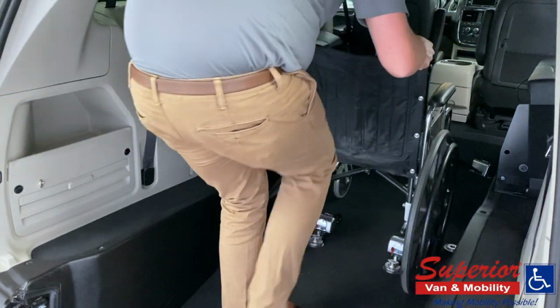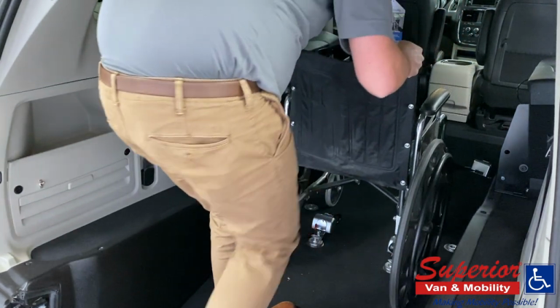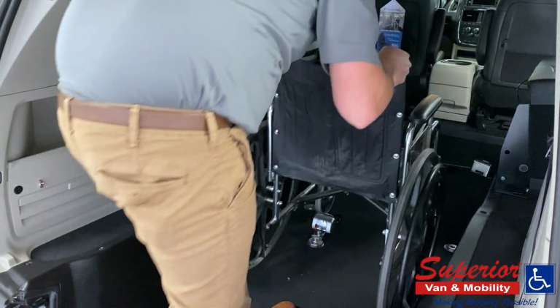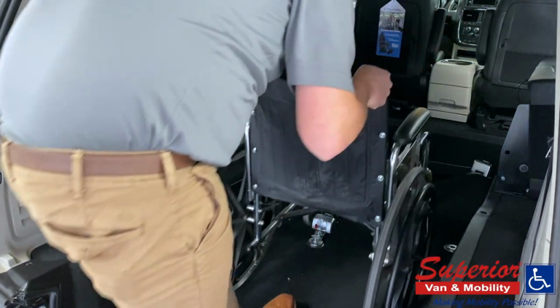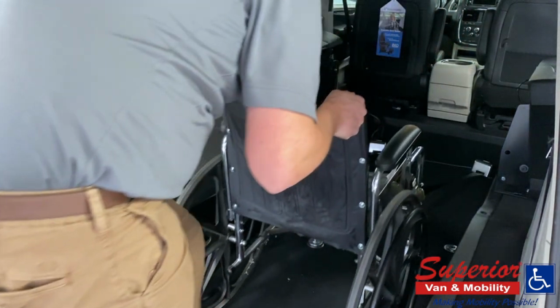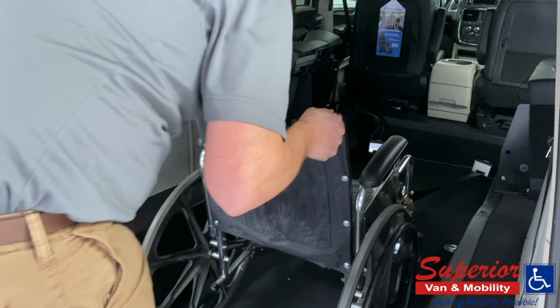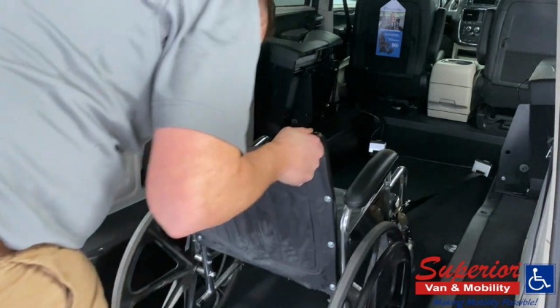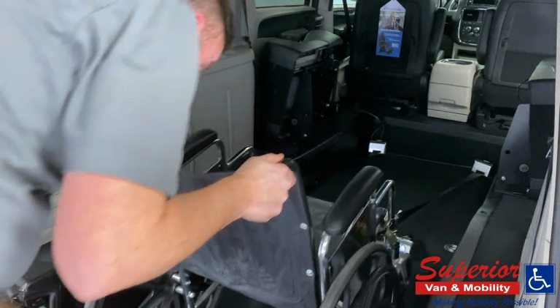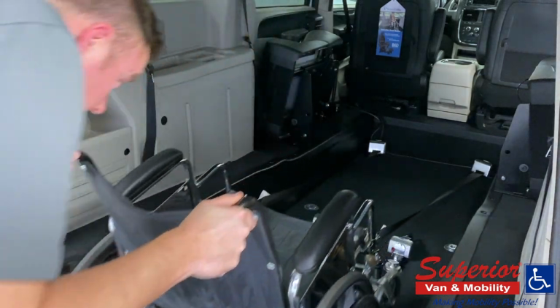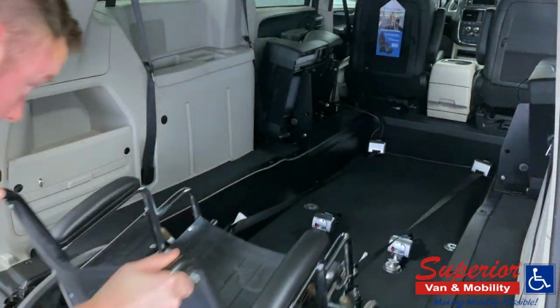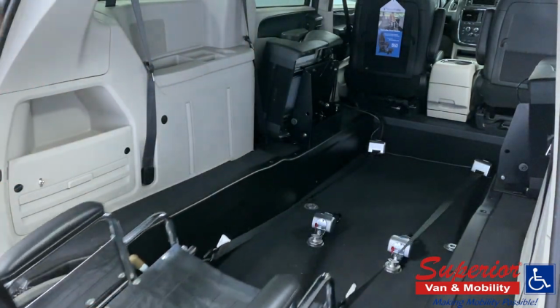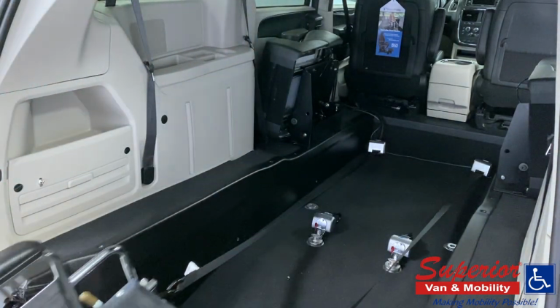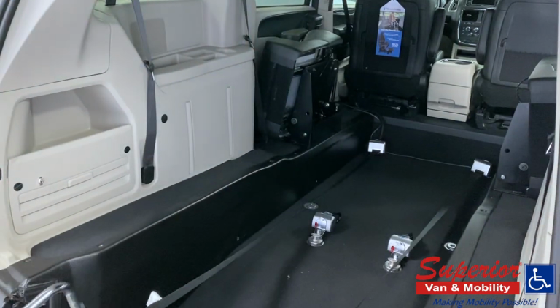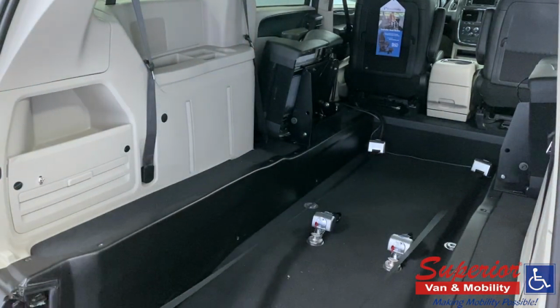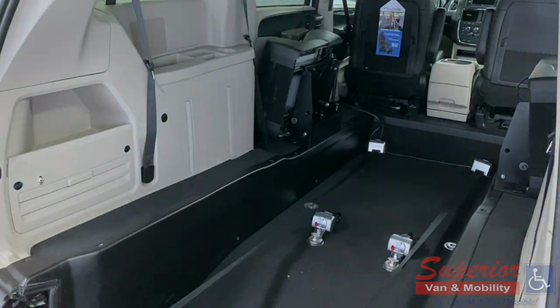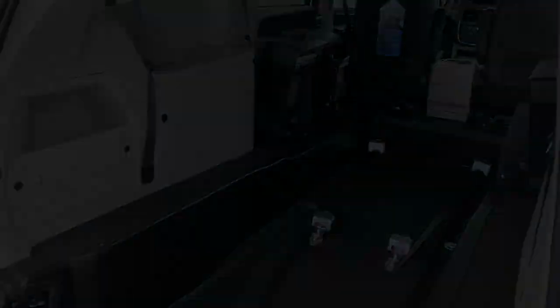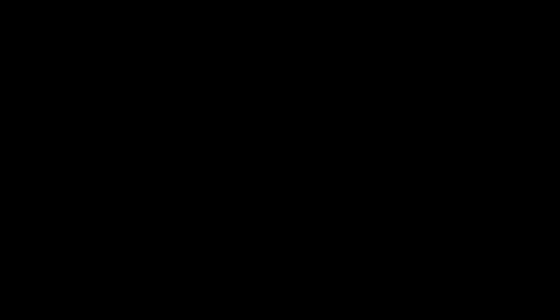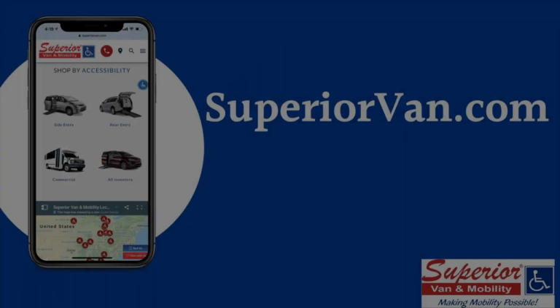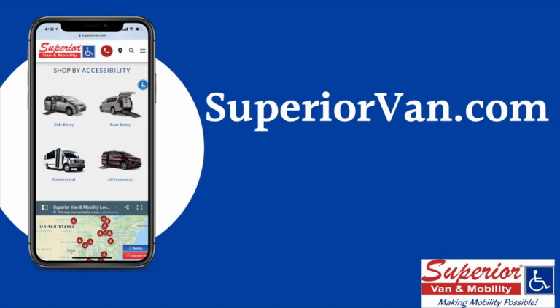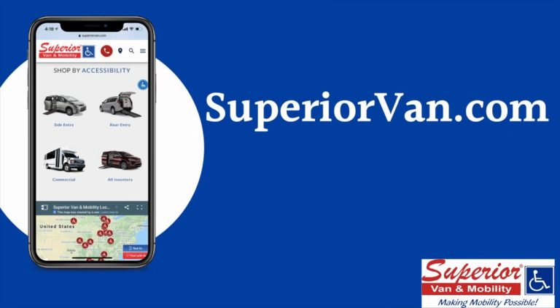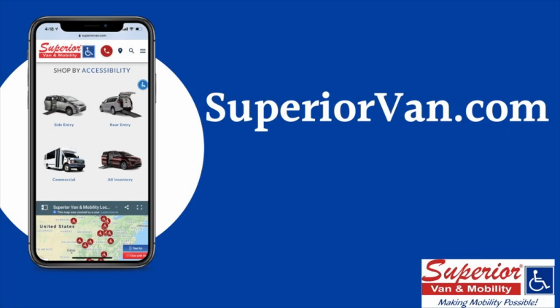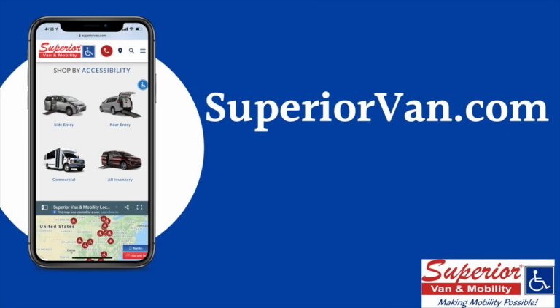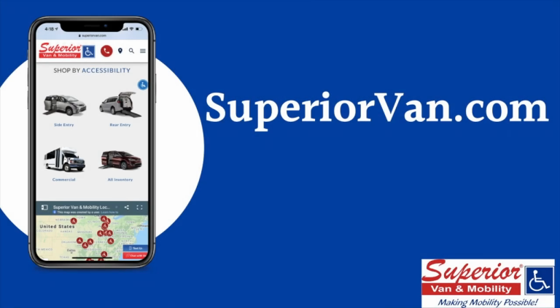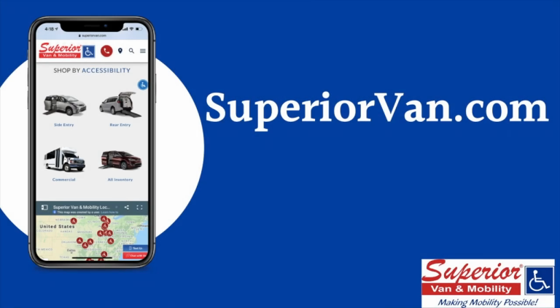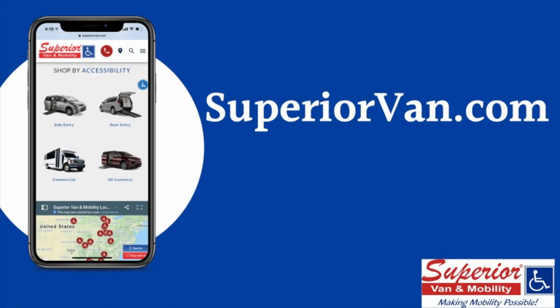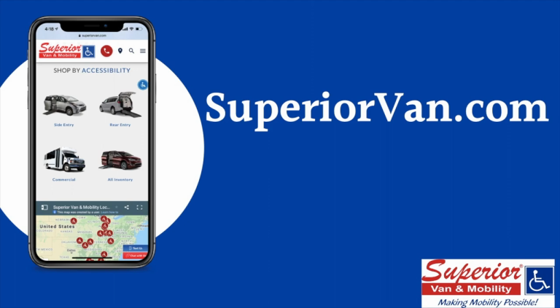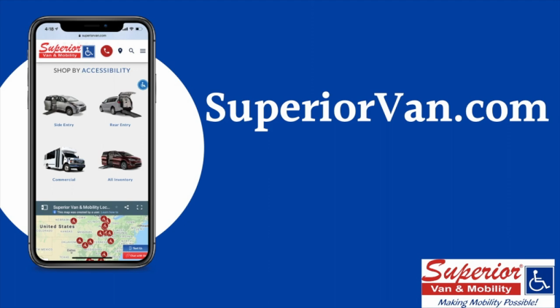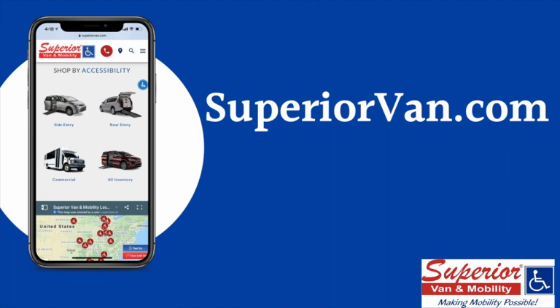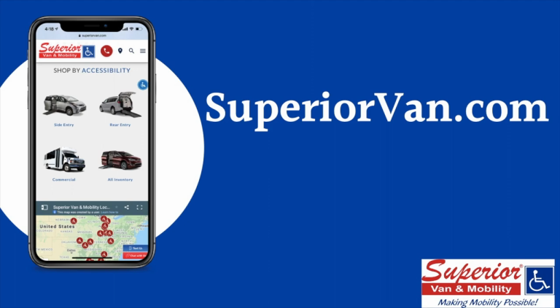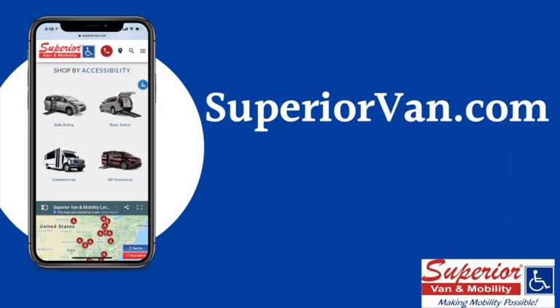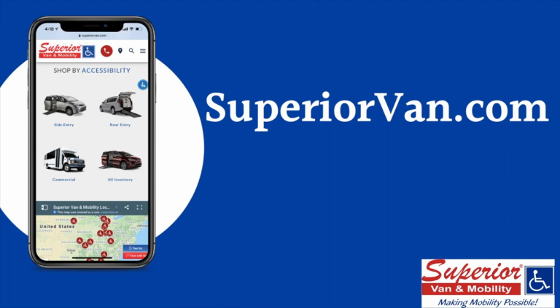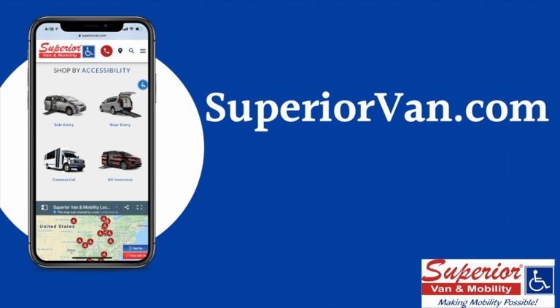If you have any questions about these tie-downs or any other products we have to offer, please visit SuperiorVan.com or call your local Superior Van and Mobility store today.